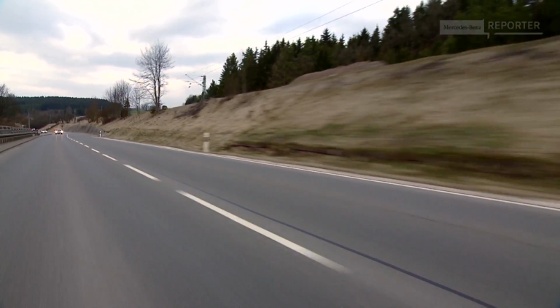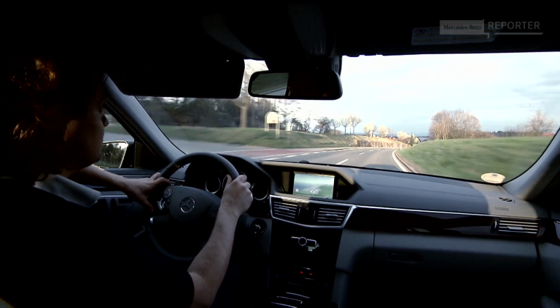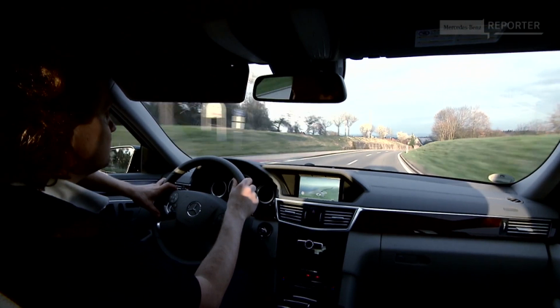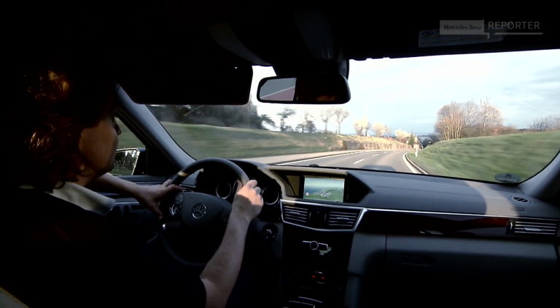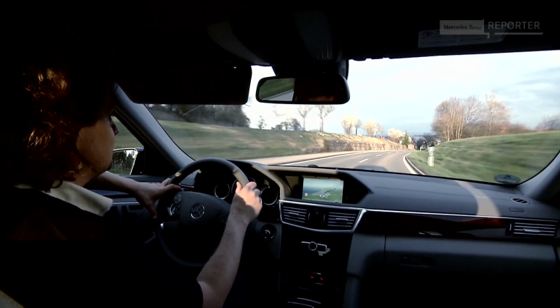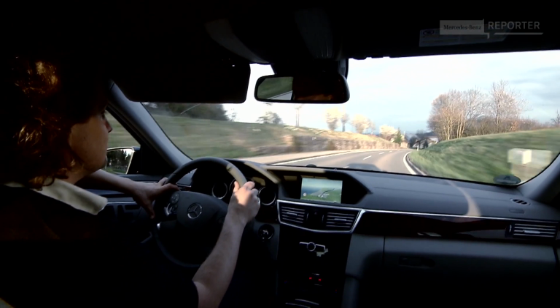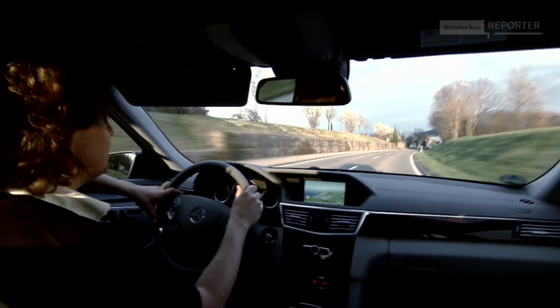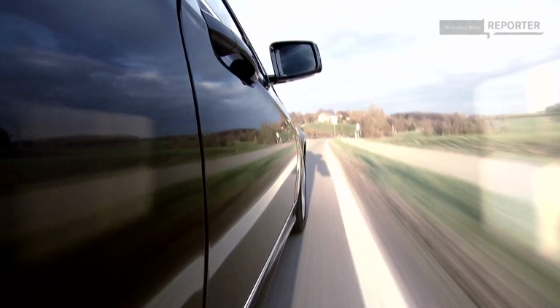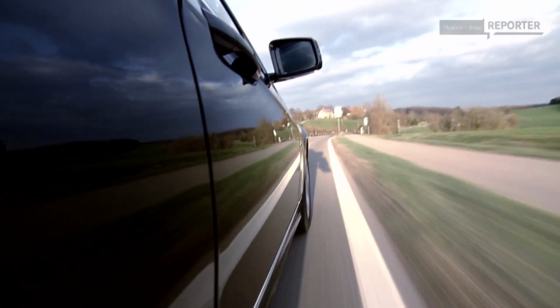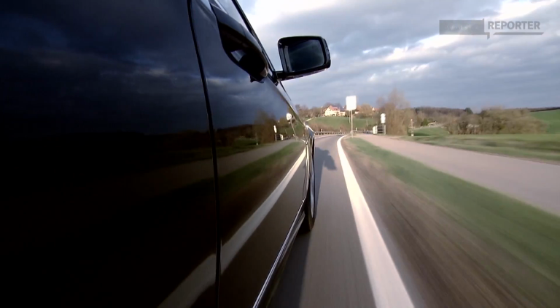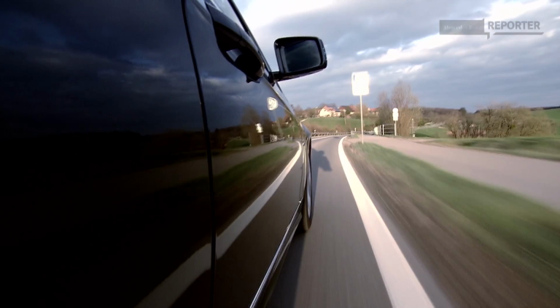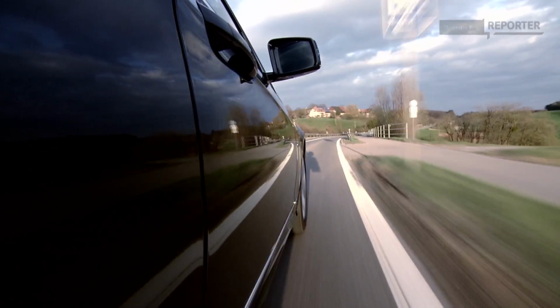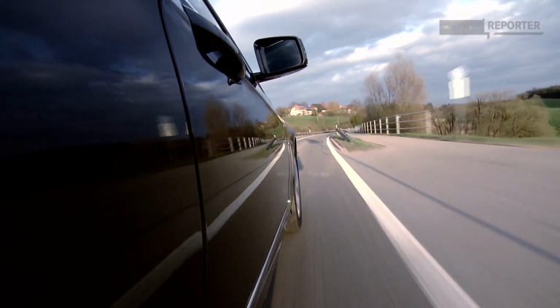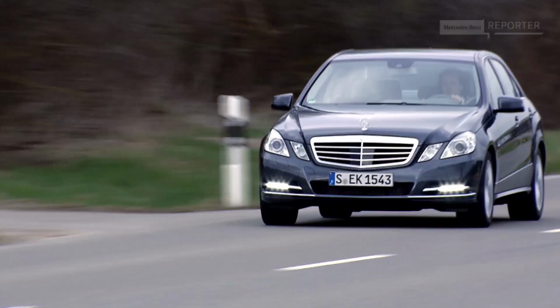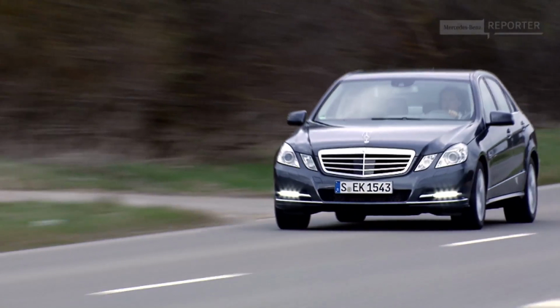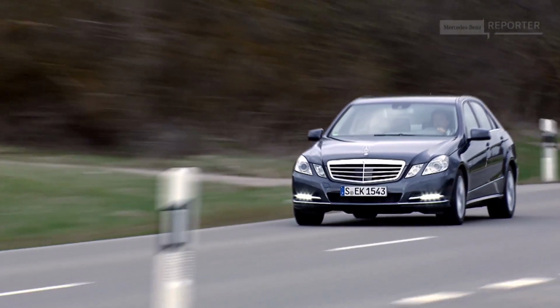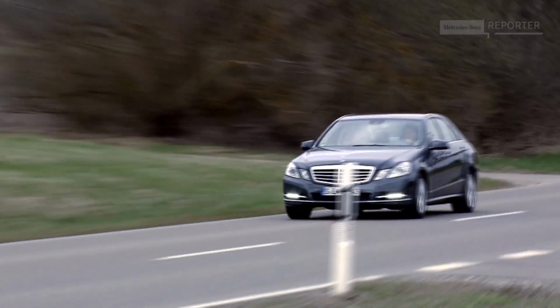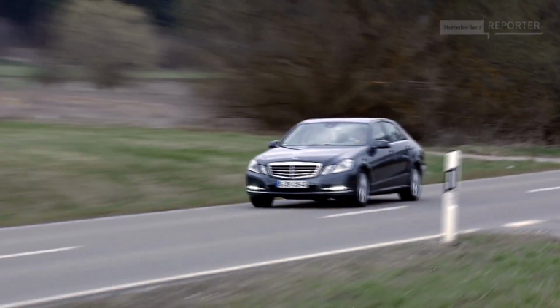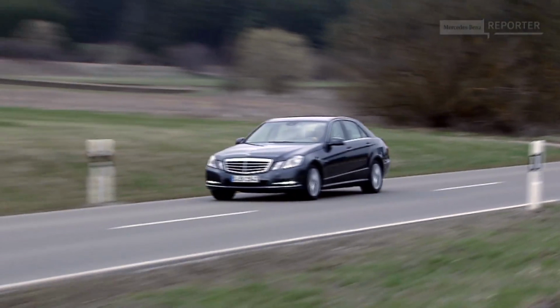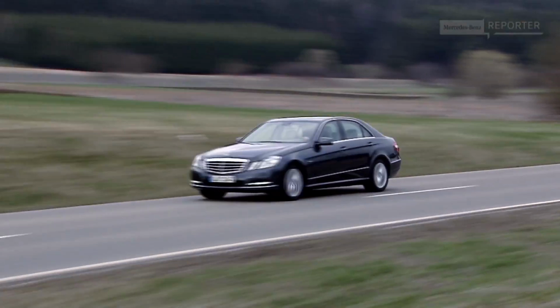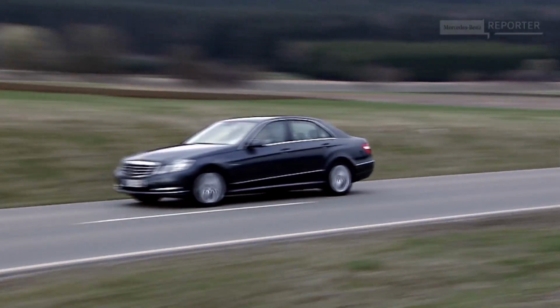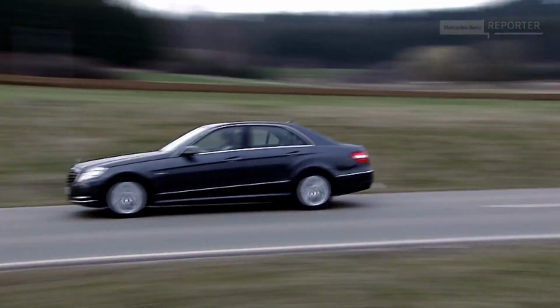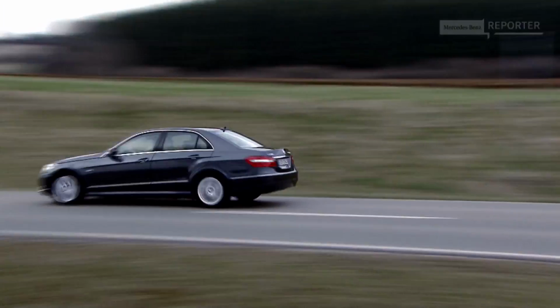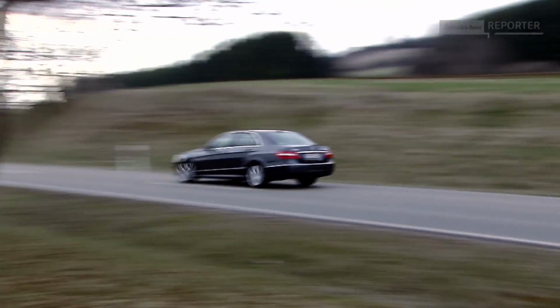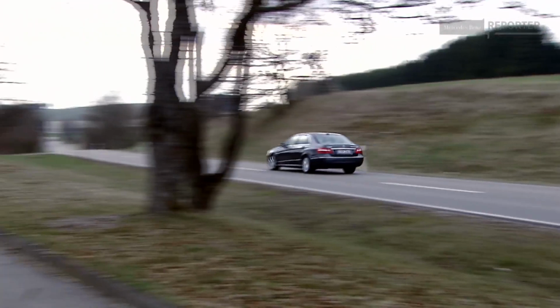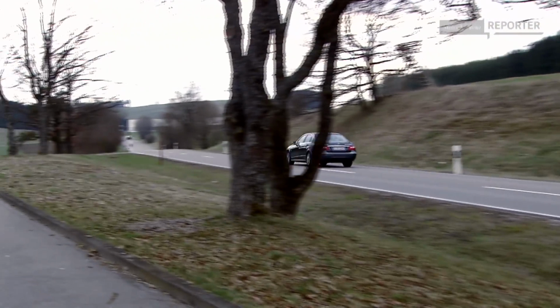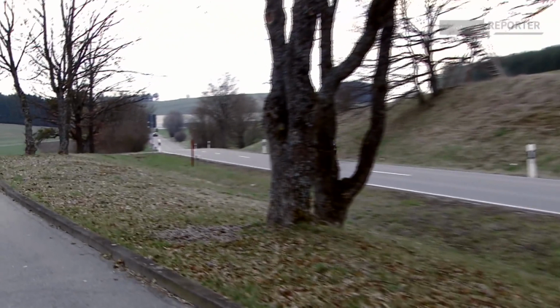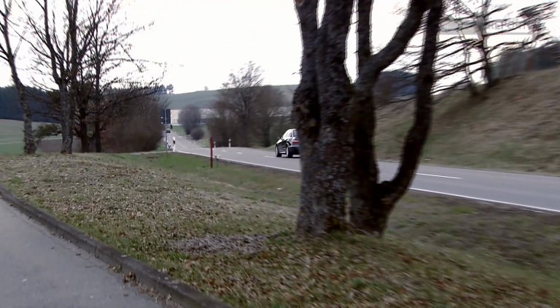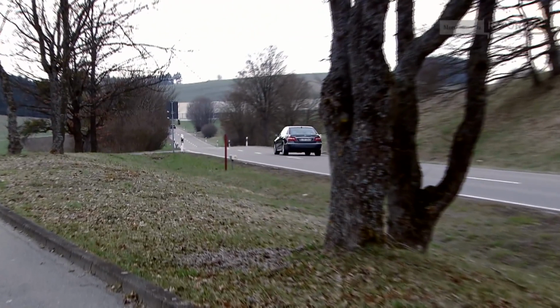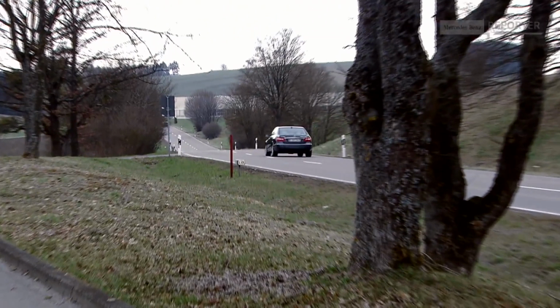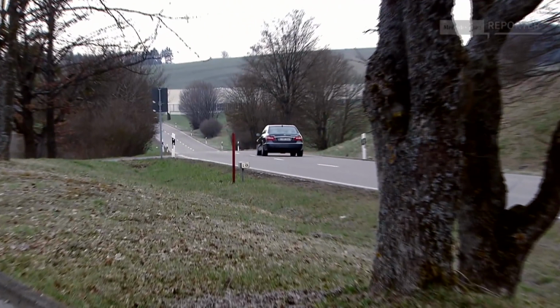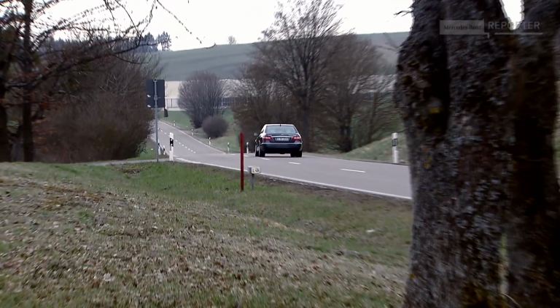And here's a figure for you. Over the entire life cycle of the vehicle, an E-Class diesel hybrid emits around 10 tons less CO2 than a conventional E300.